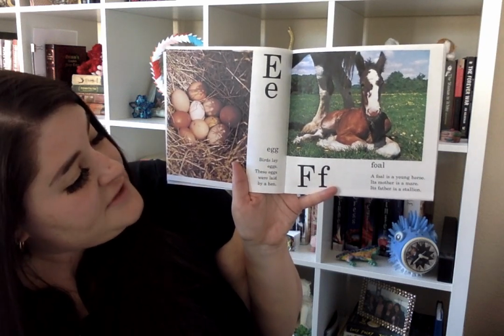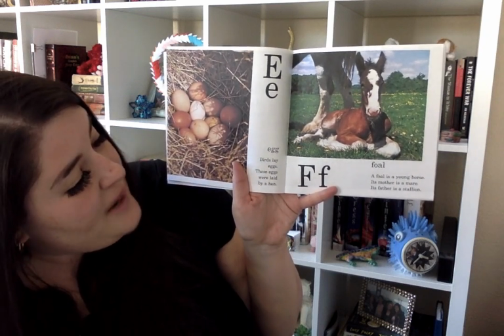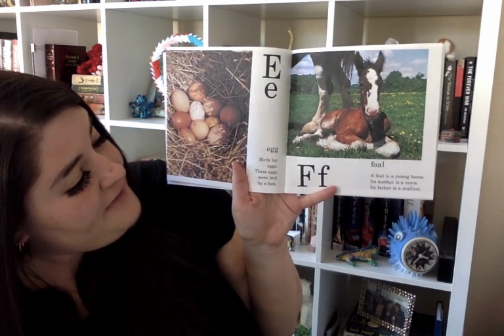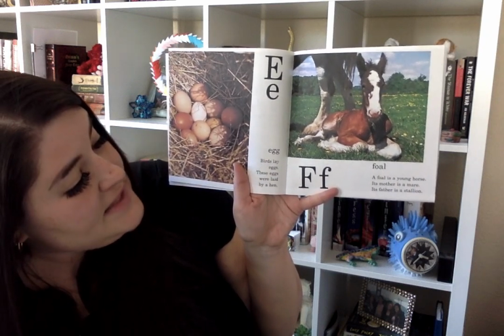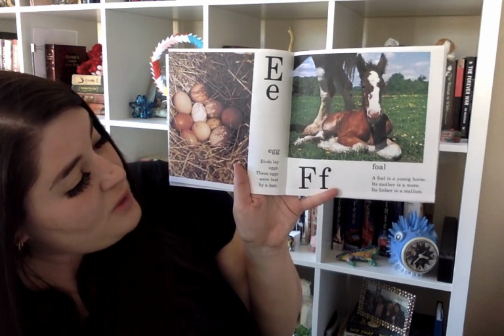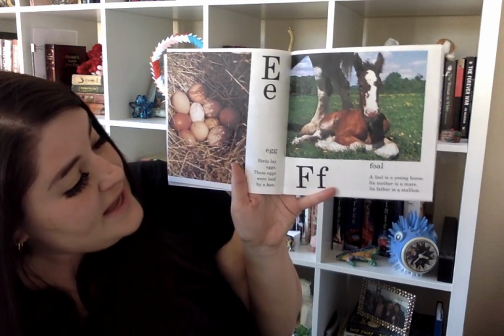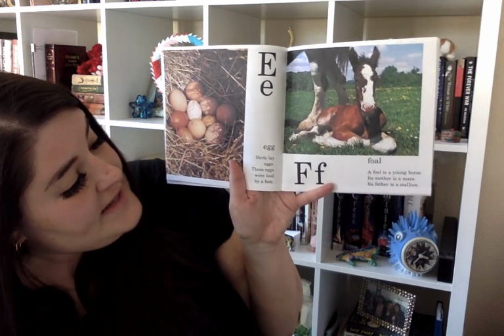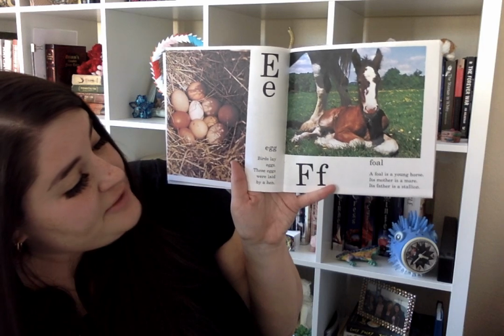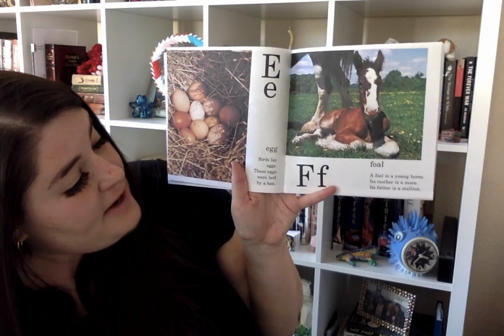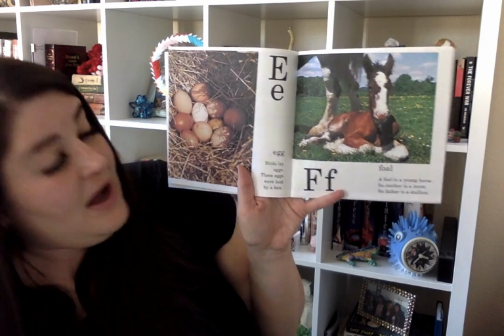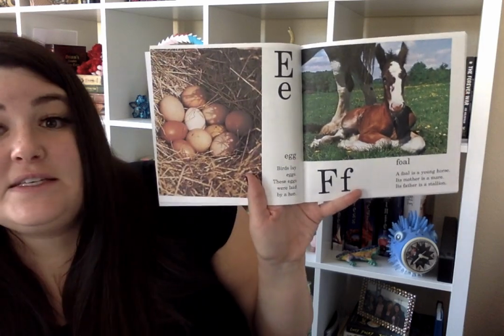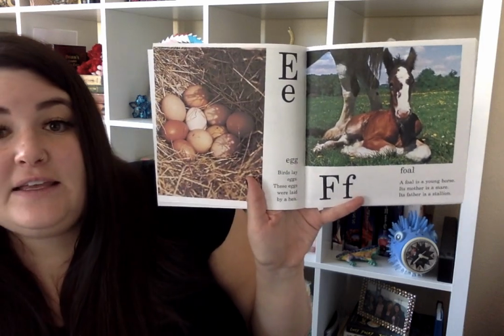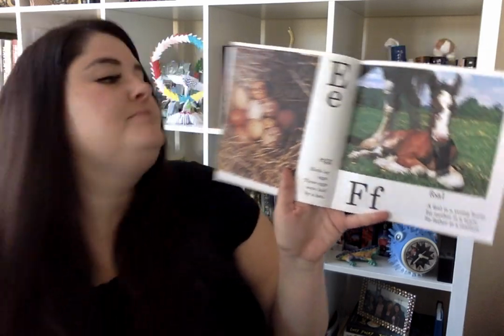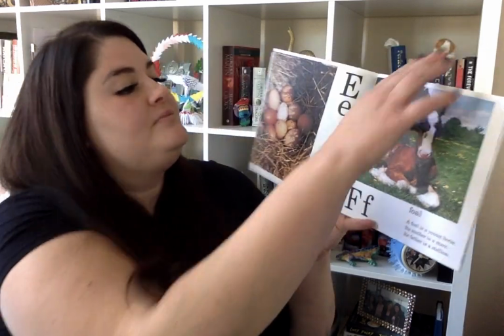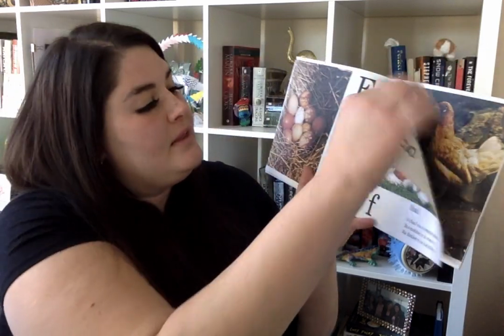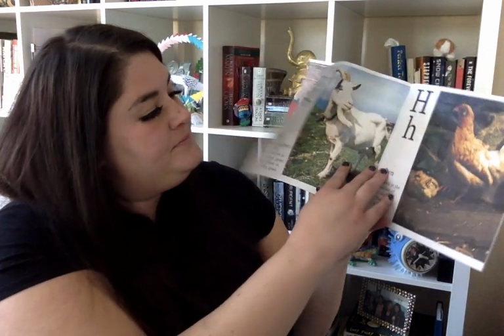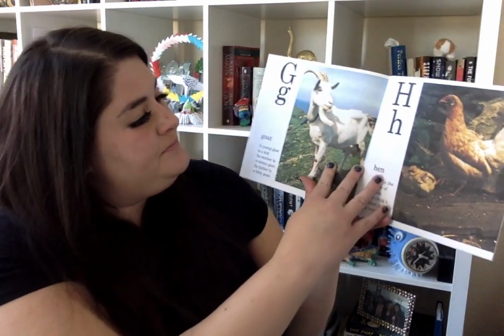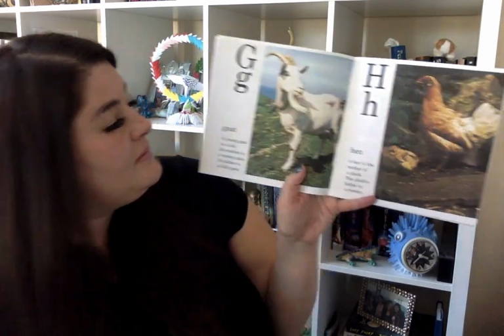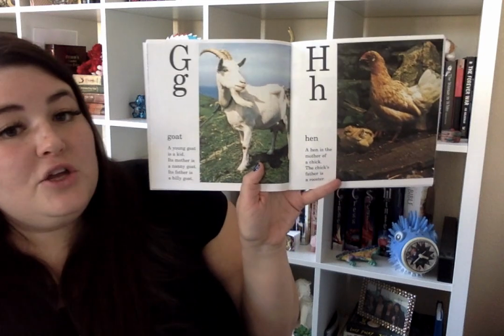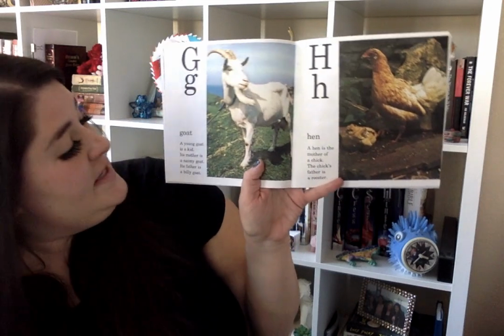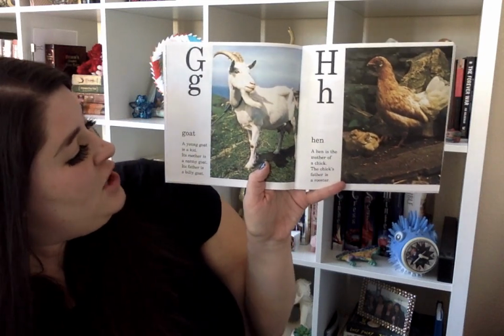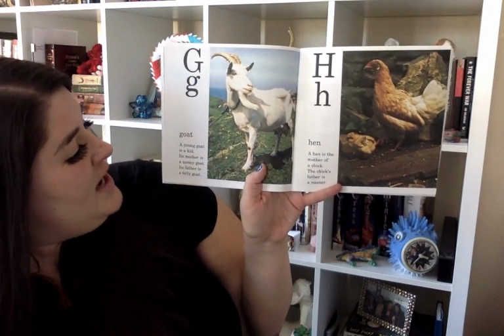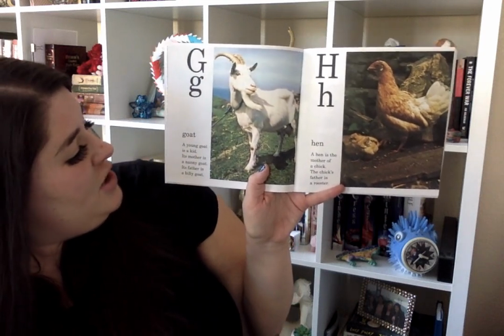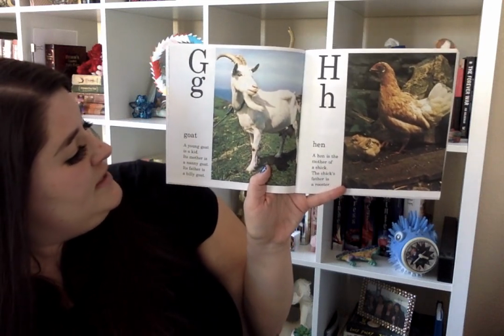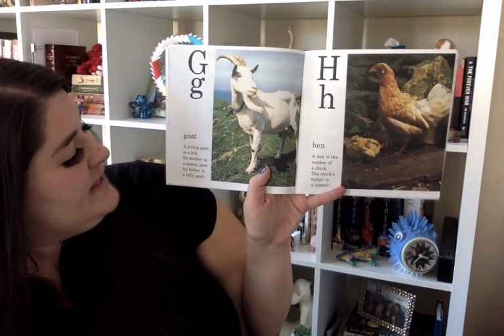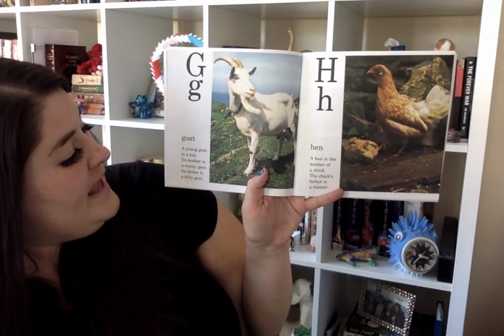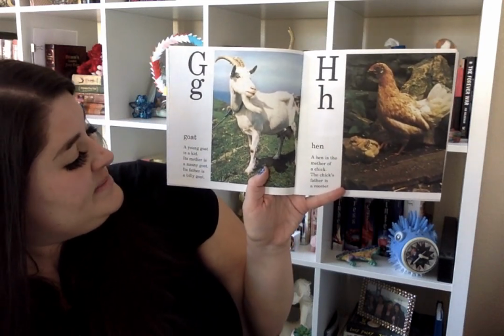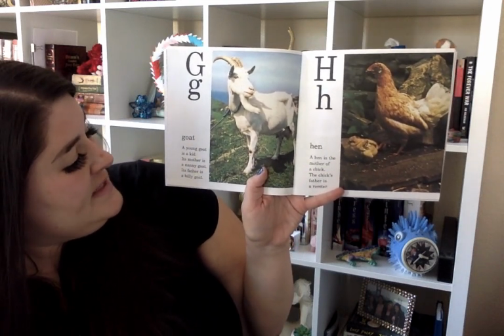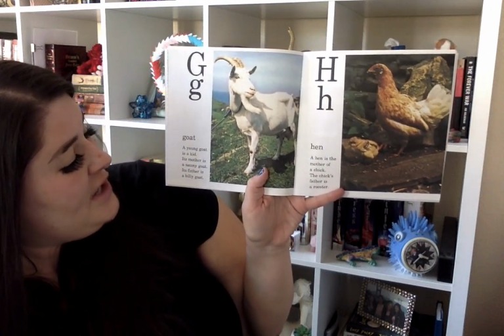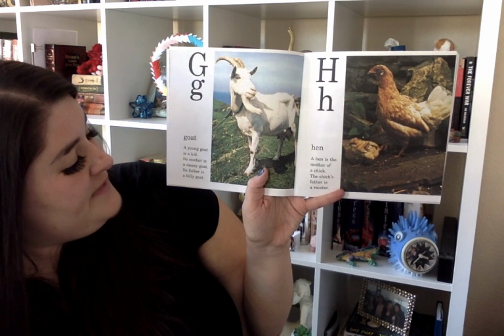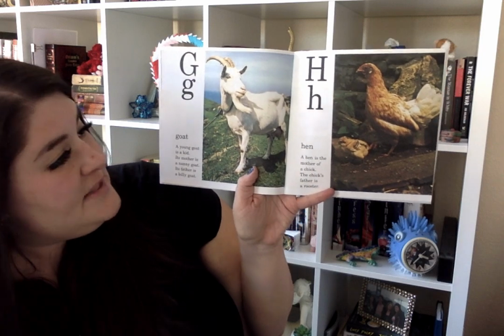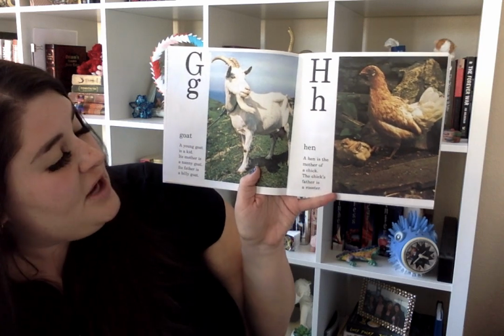F is for foal. A foal is a young horse. Its mother is a mare and its father is a stallion. G is for goat. A young goat is a kid. Its mother is a nanny goat. Its father is a billy goat.